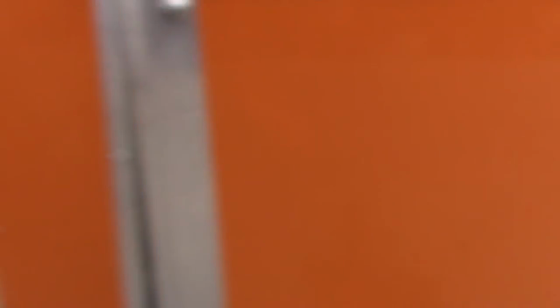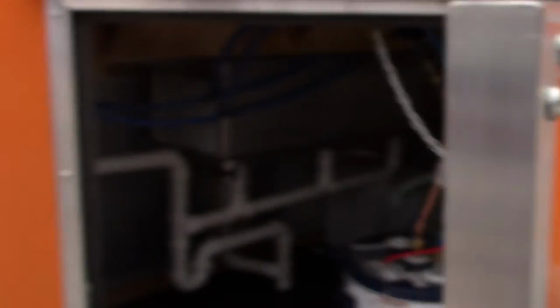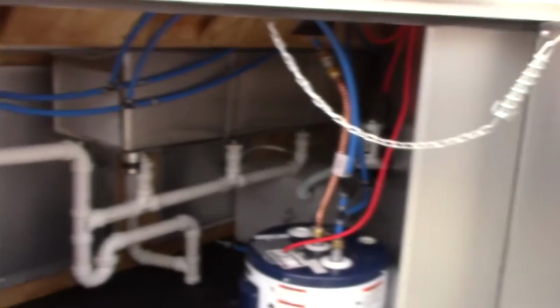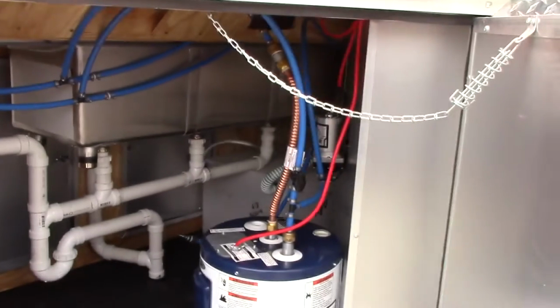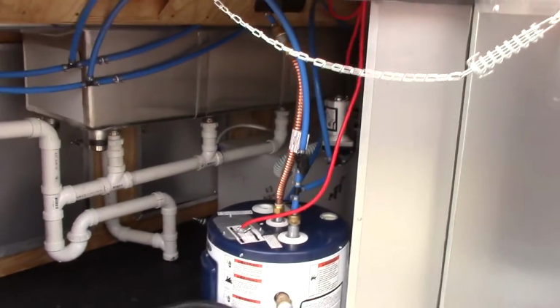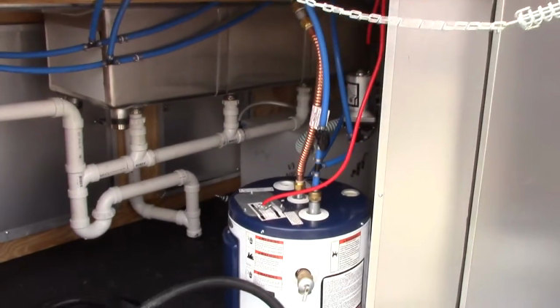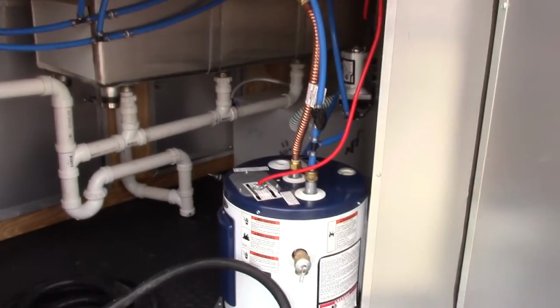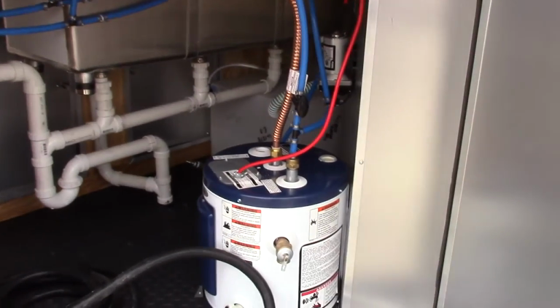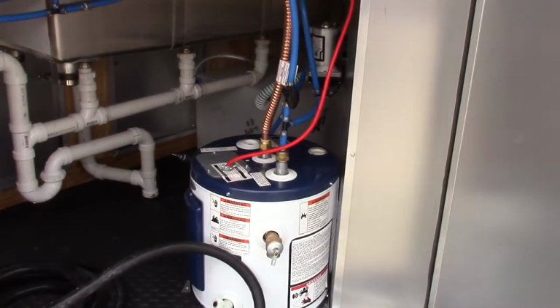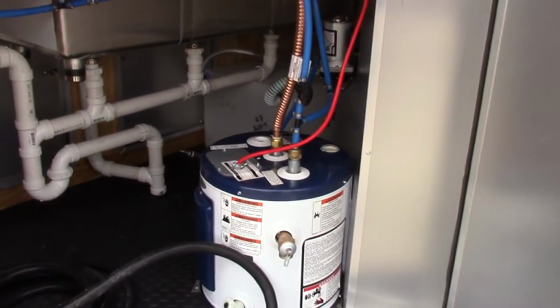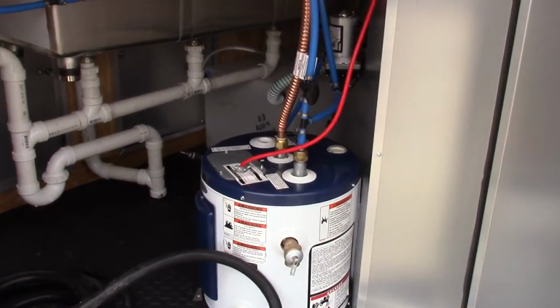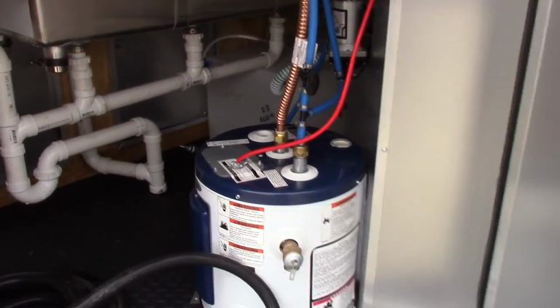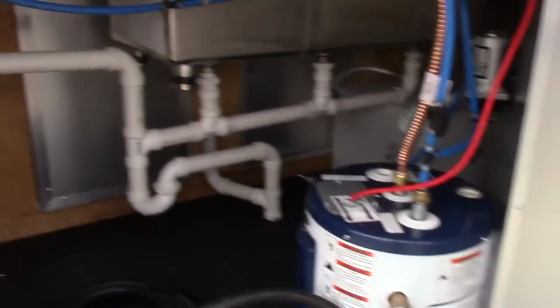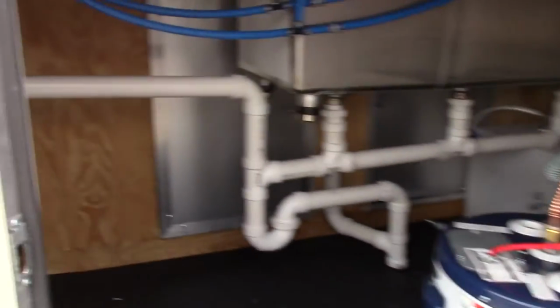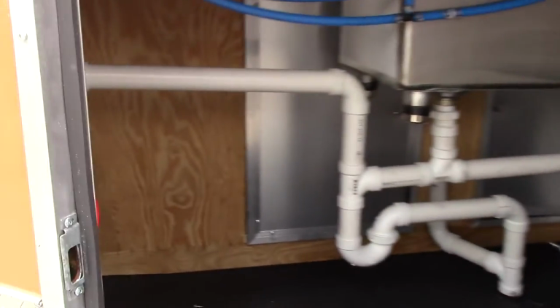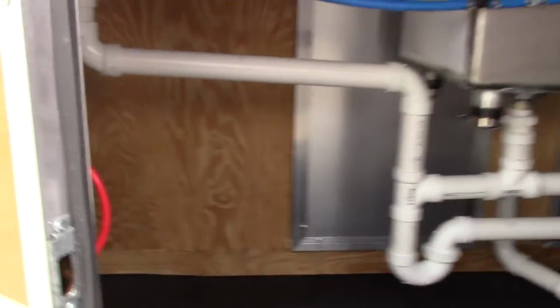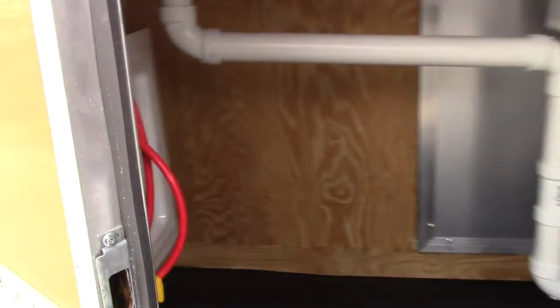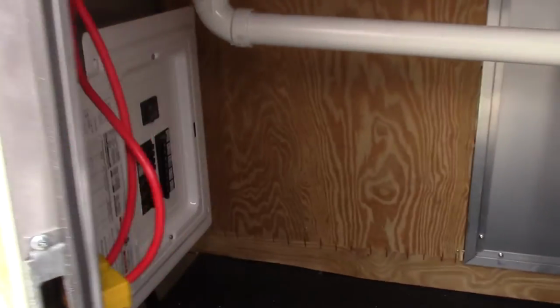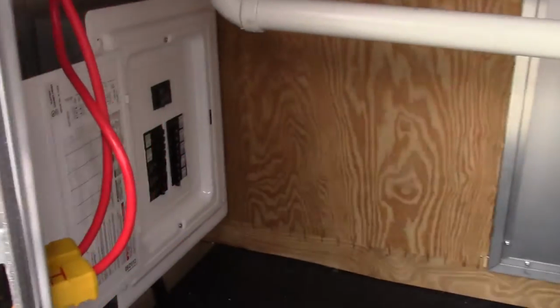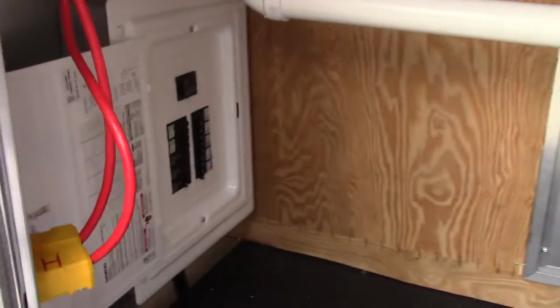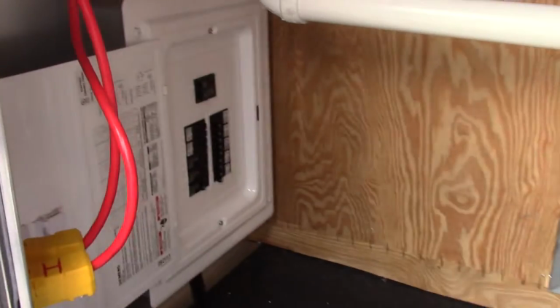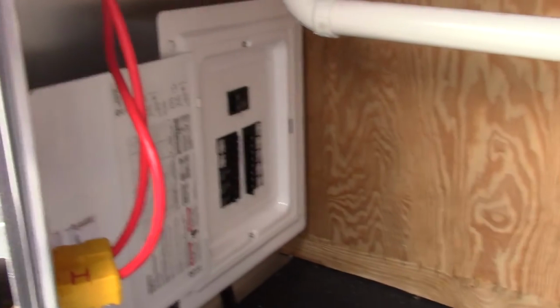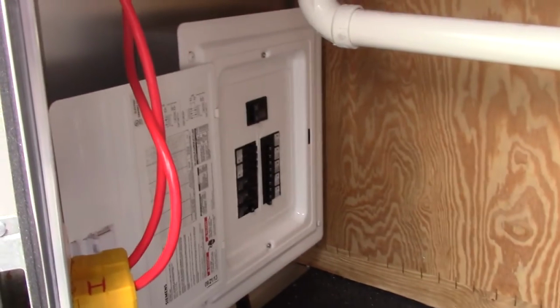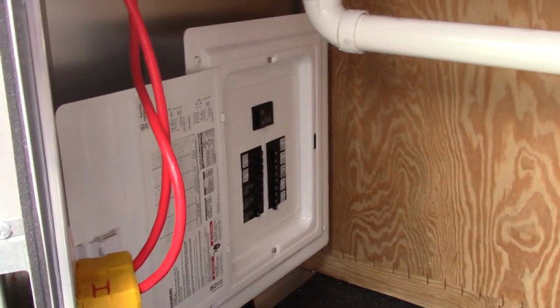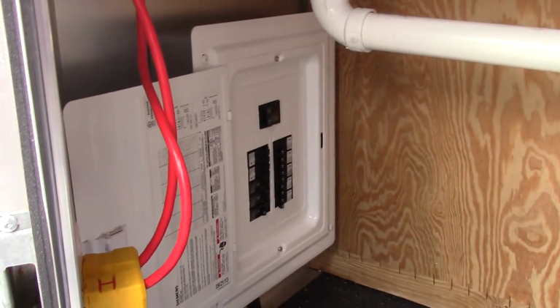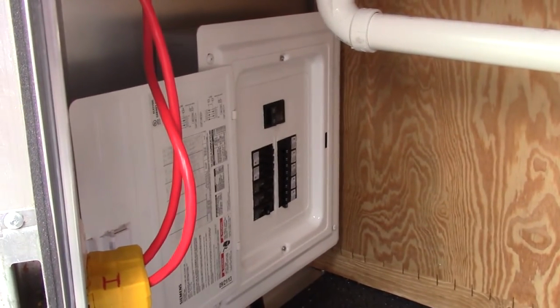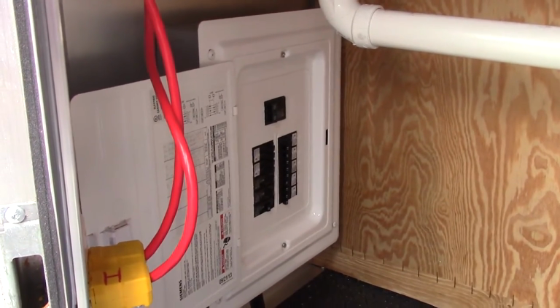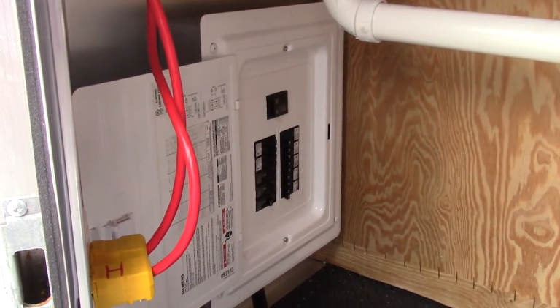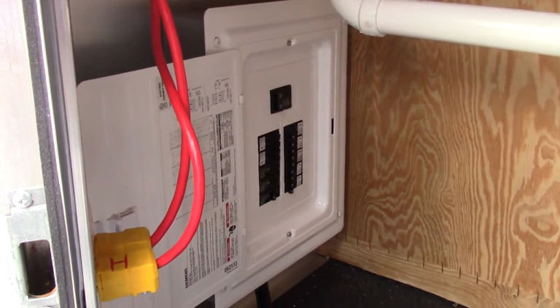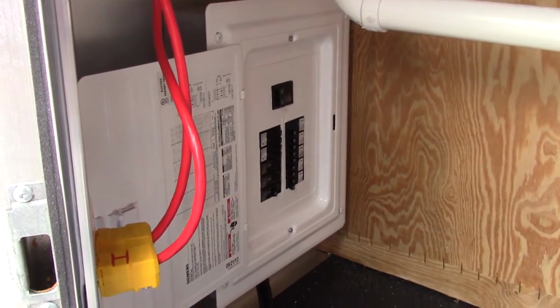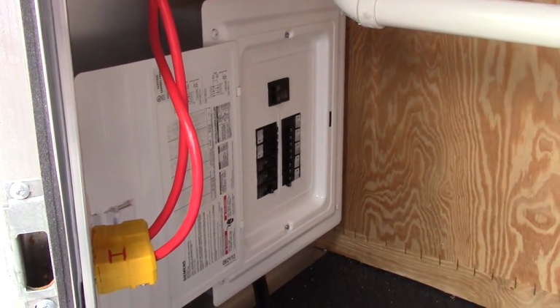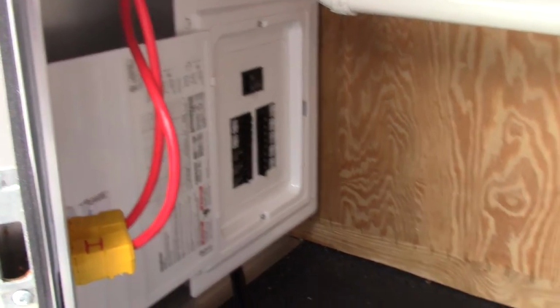This access door gives you access to all the plumbing and our 100 amp electrical package.